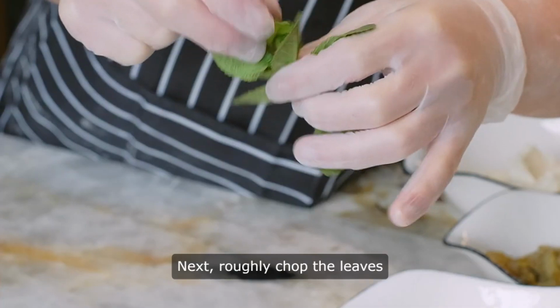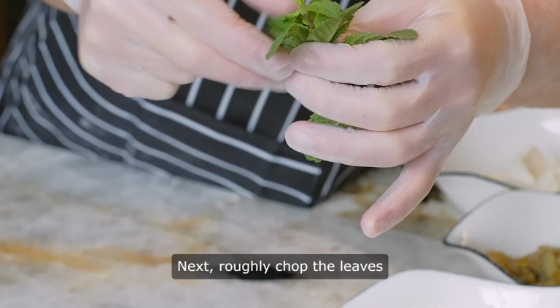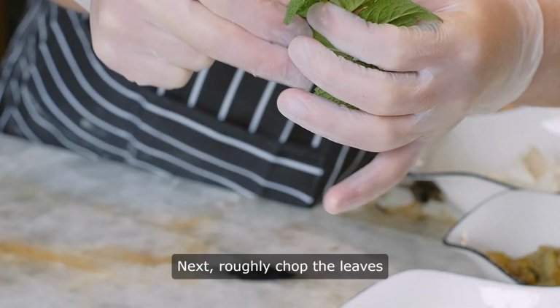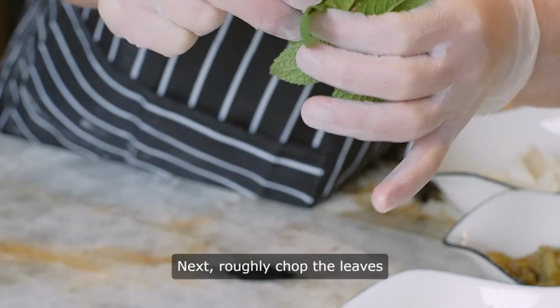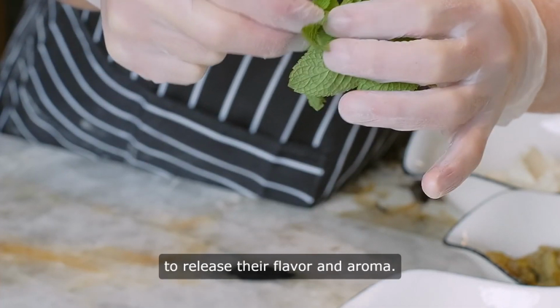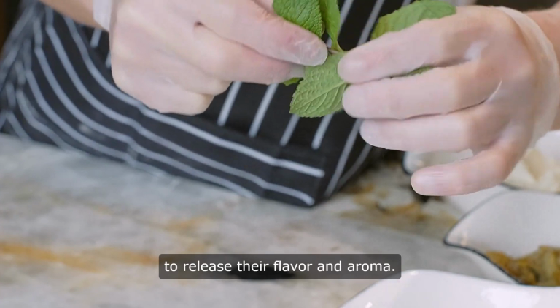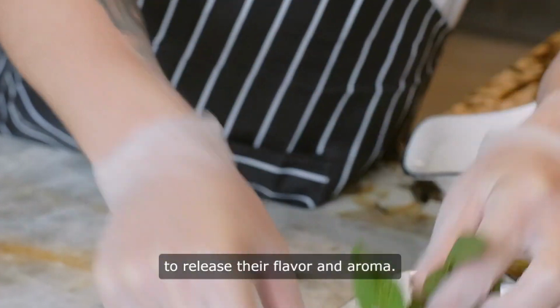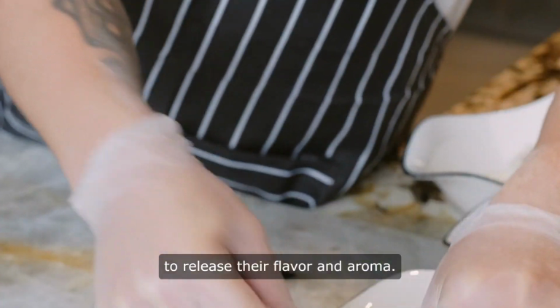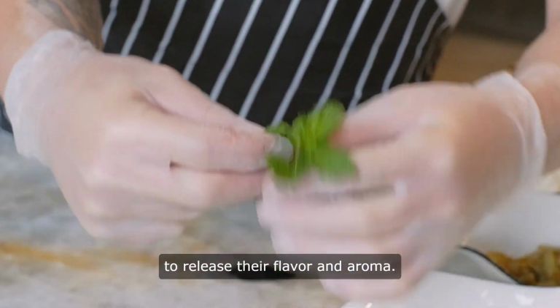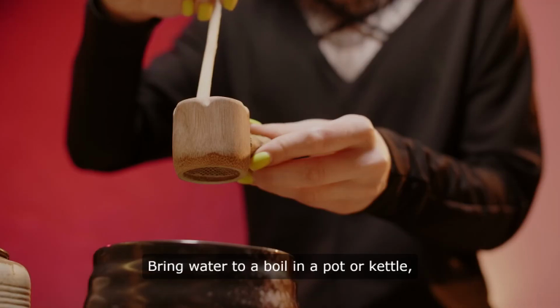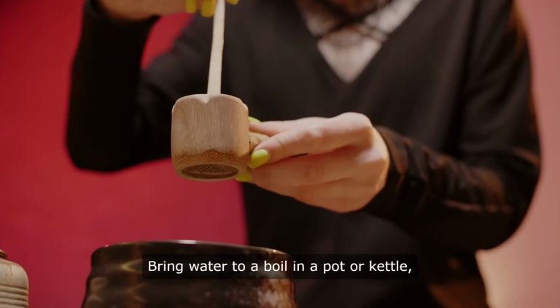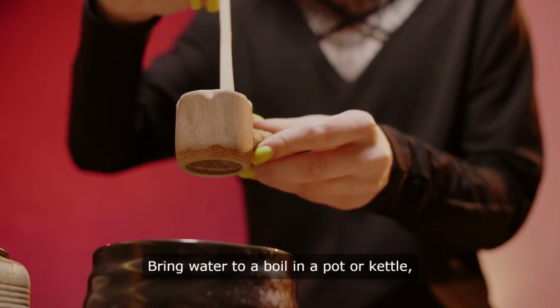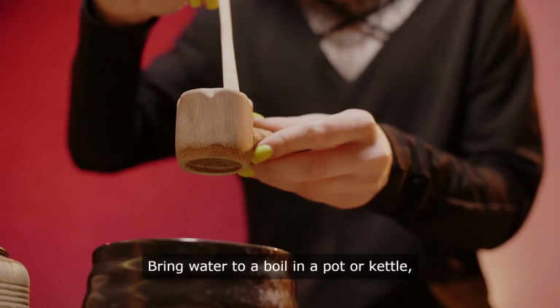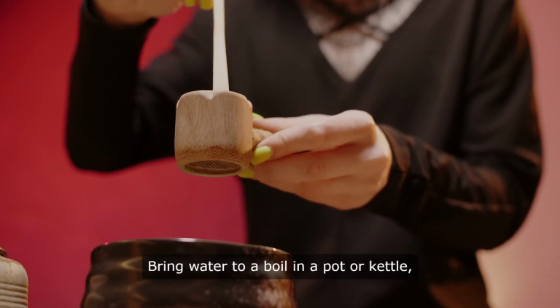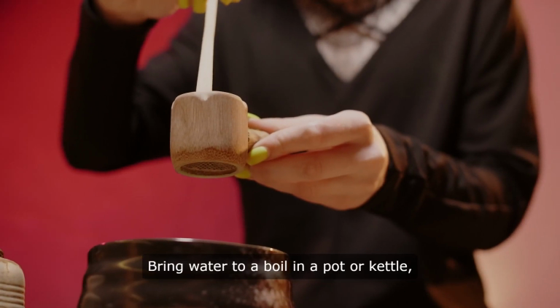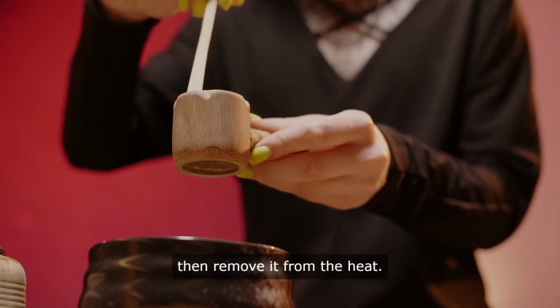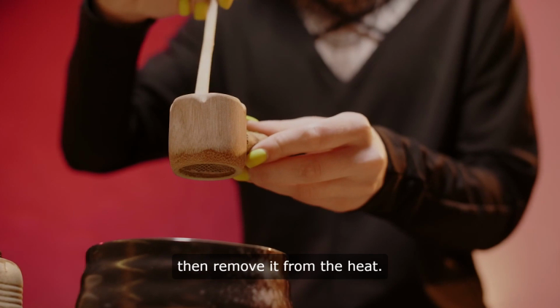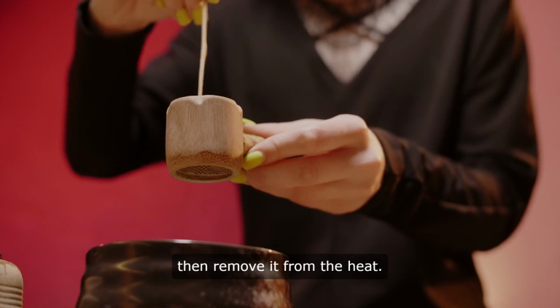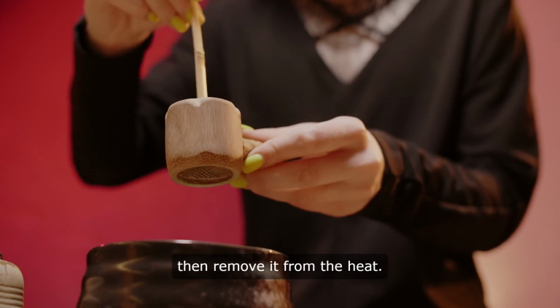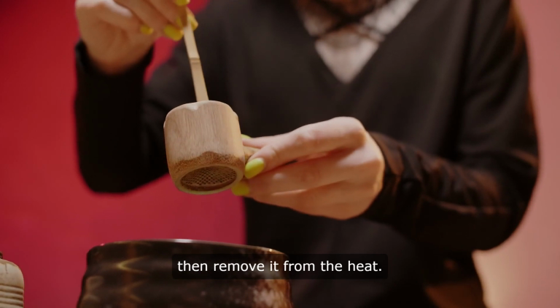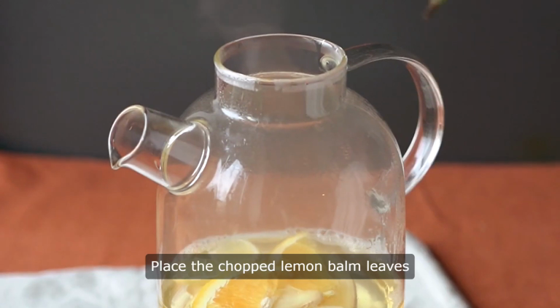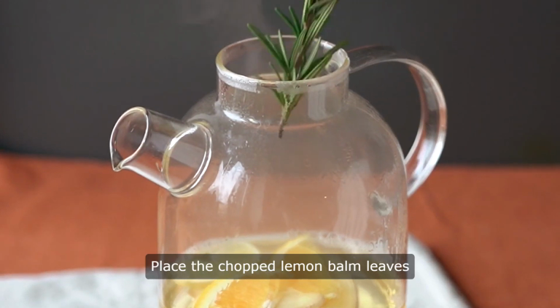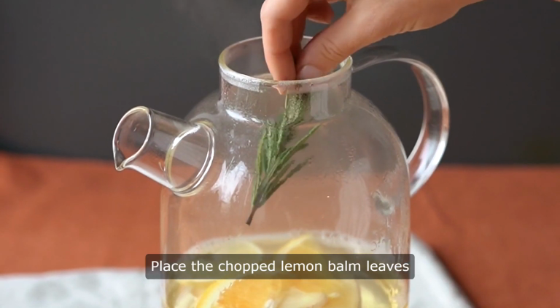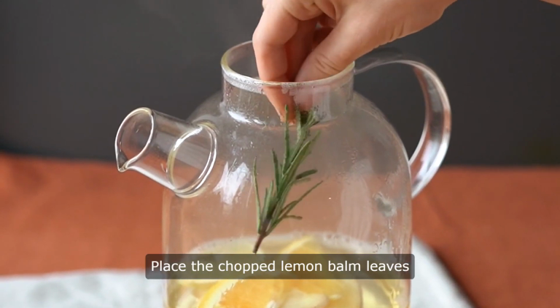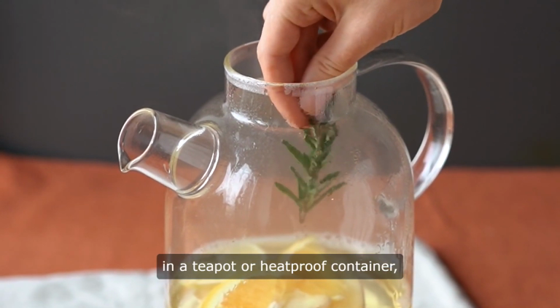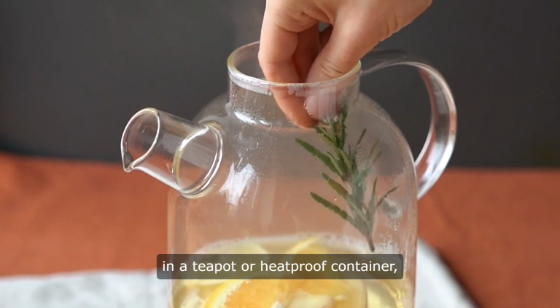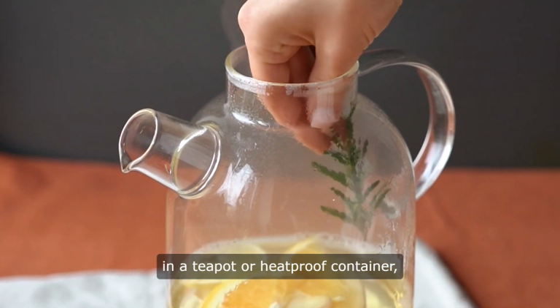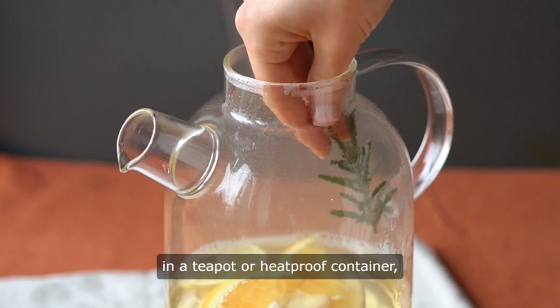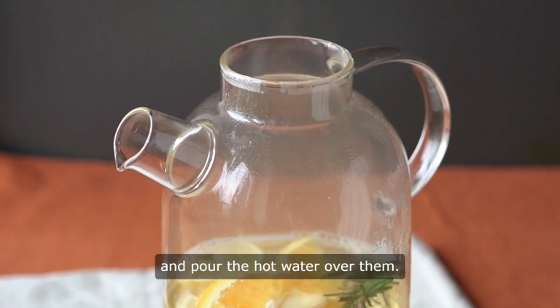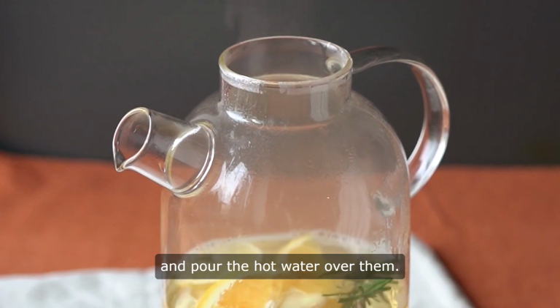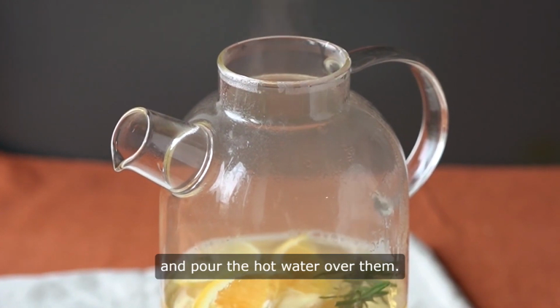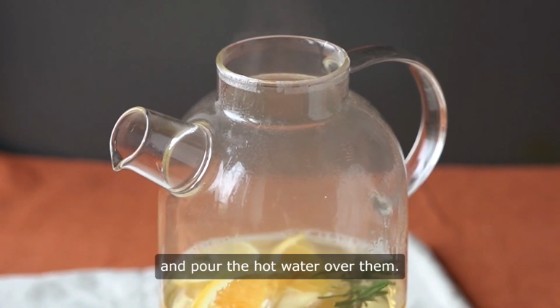Next, roughly chop the leaves to release their flavor and aroma. Bring water to a boil in a pot or kettle, then remove it from the heat. Place the chopped lemon balm leaves in a teapot or heatproof container and pour the hot water over them.